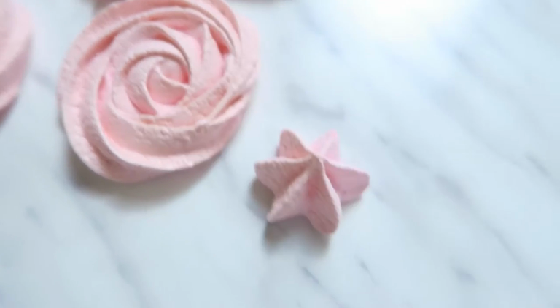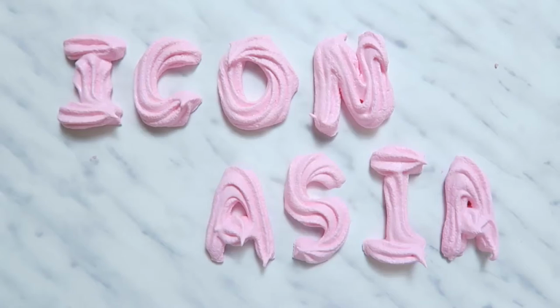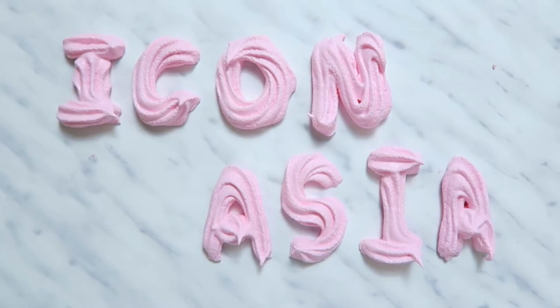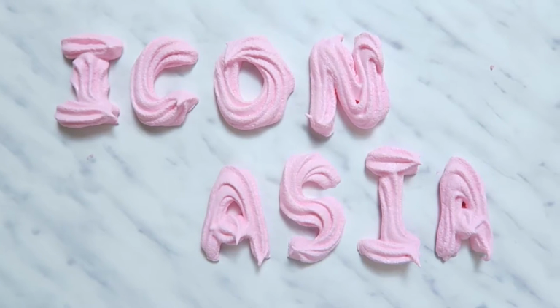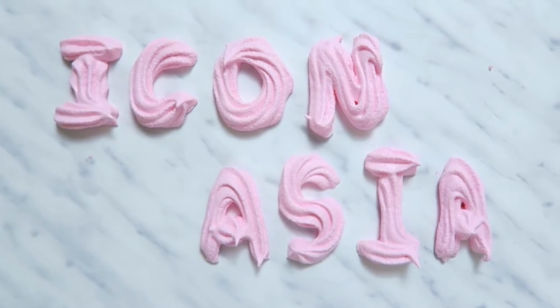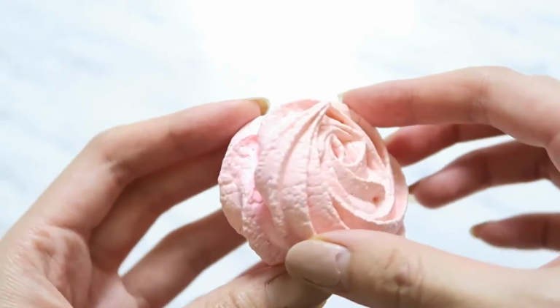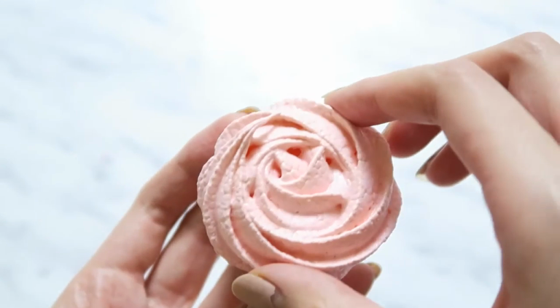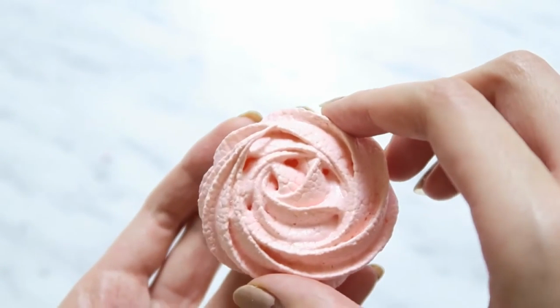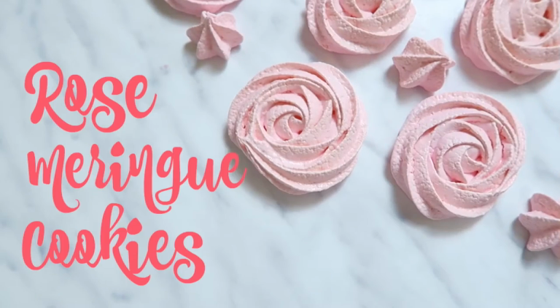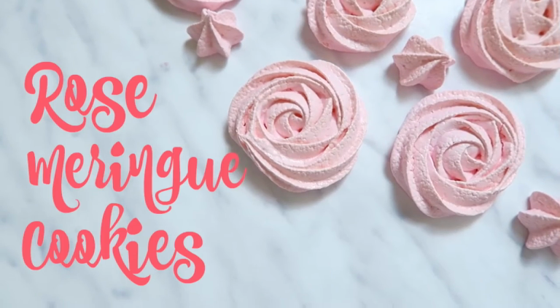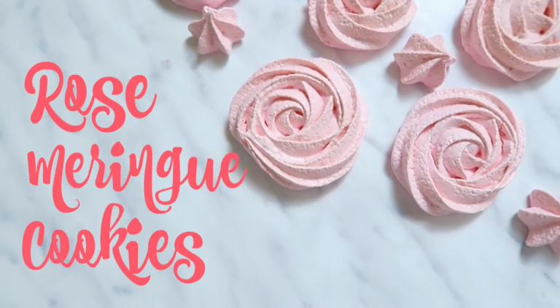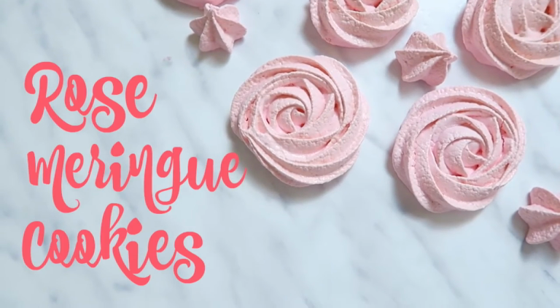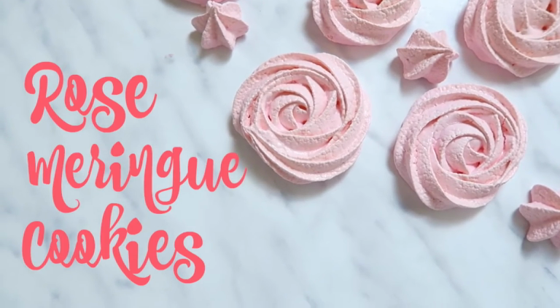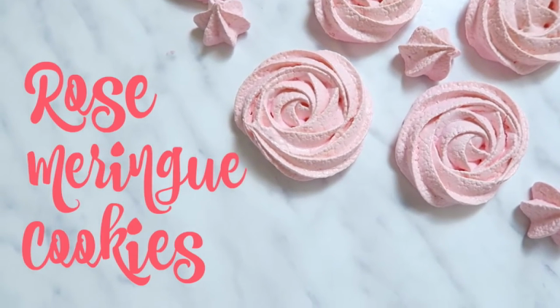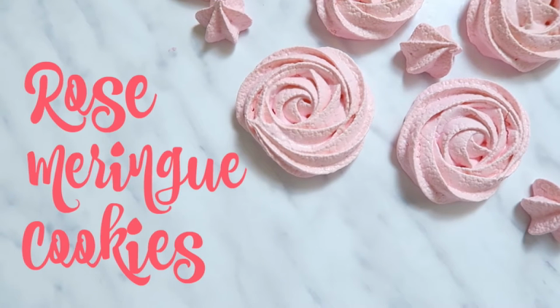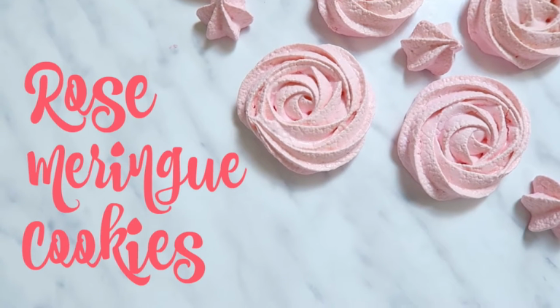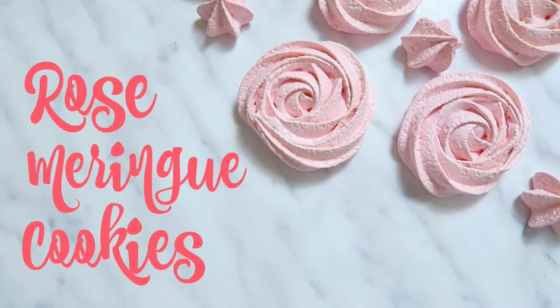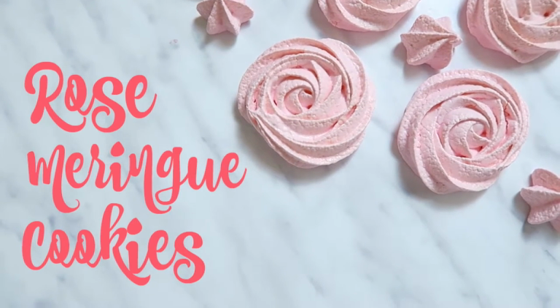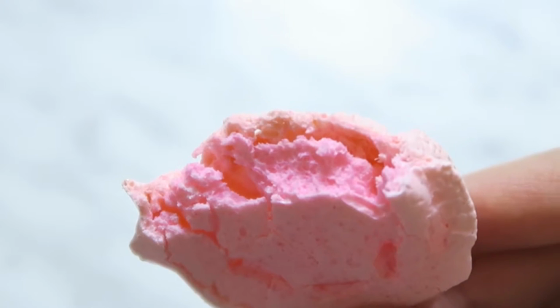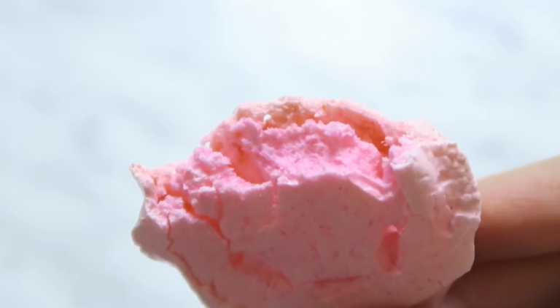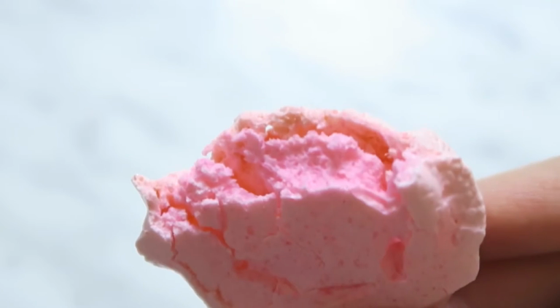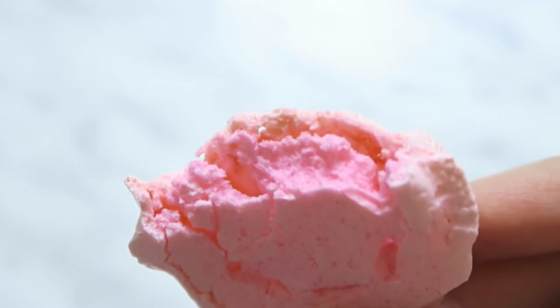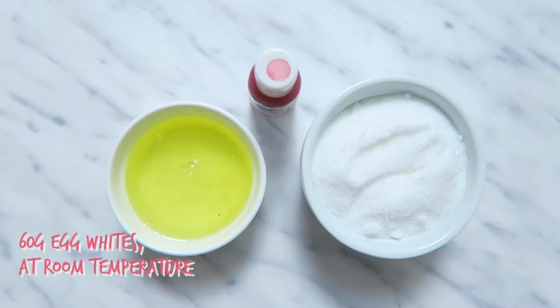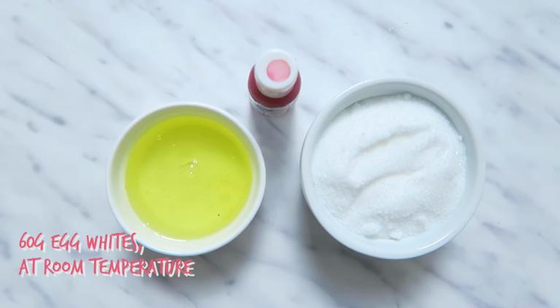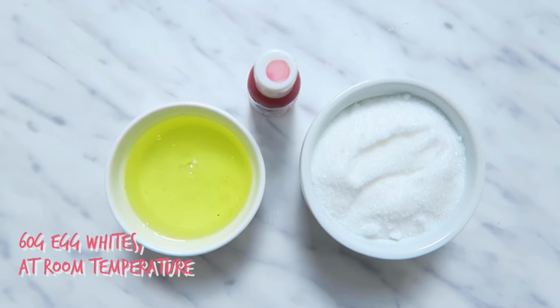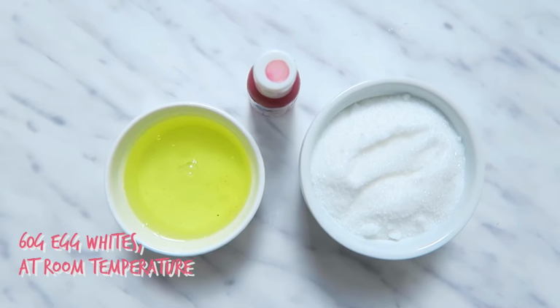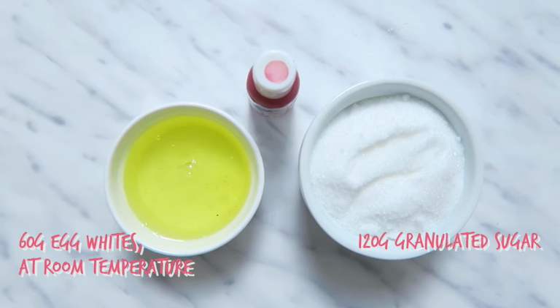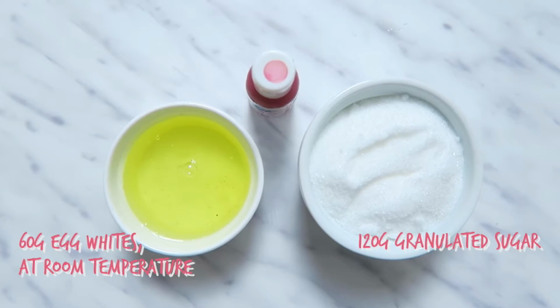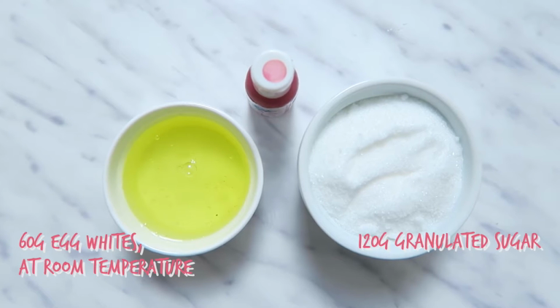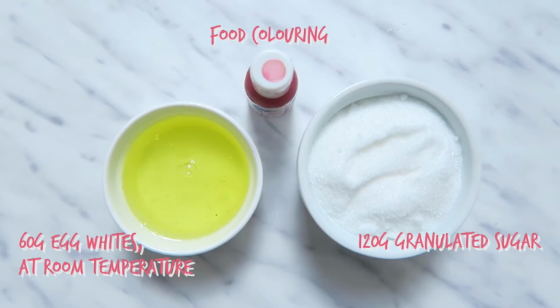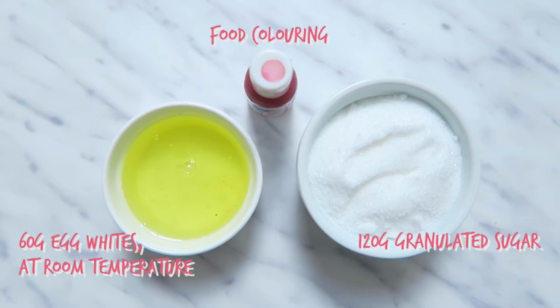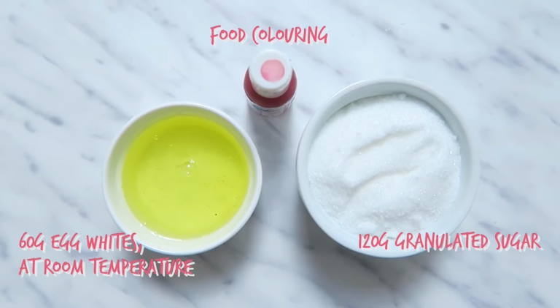Hey guys, welcome back to Icon Asia's channel. On this episode we're making meringue cookies. You need egg whites at room temperature, some sugar, and food coloring of your choice.